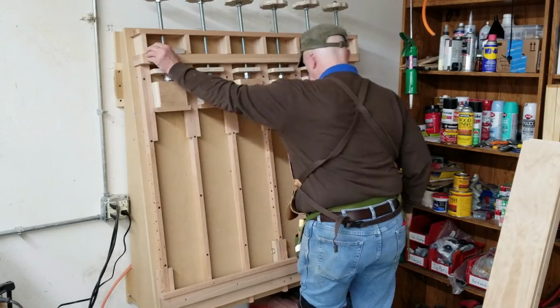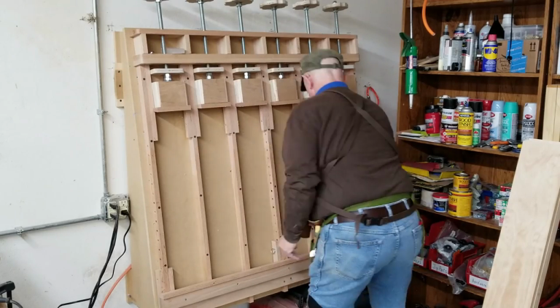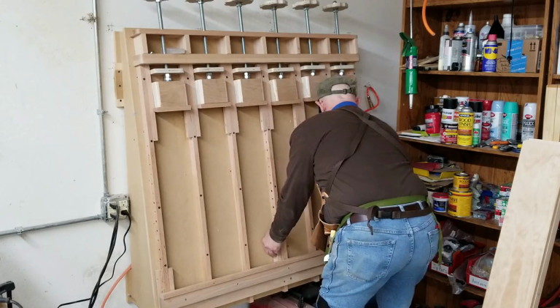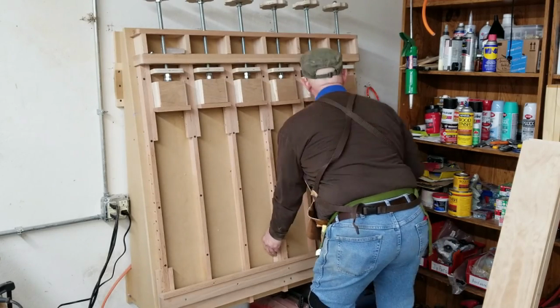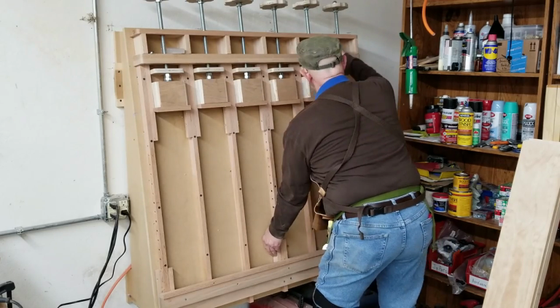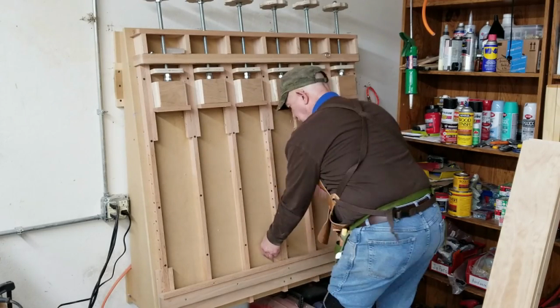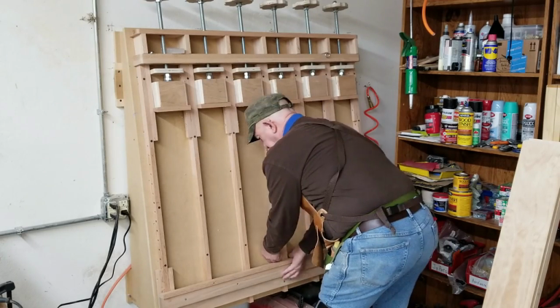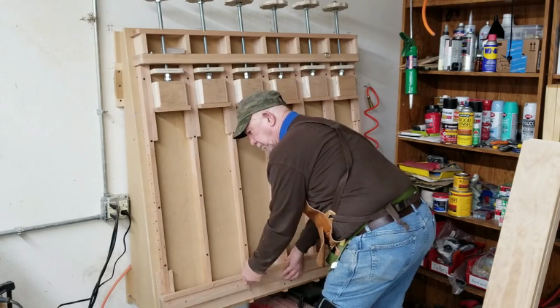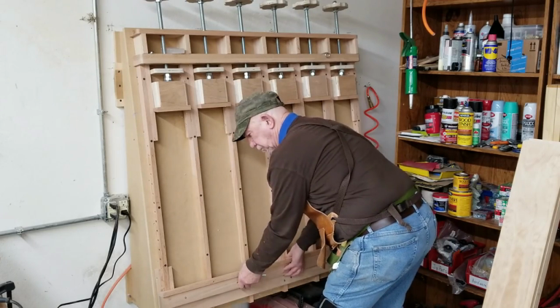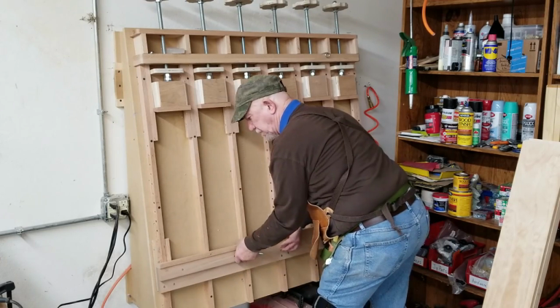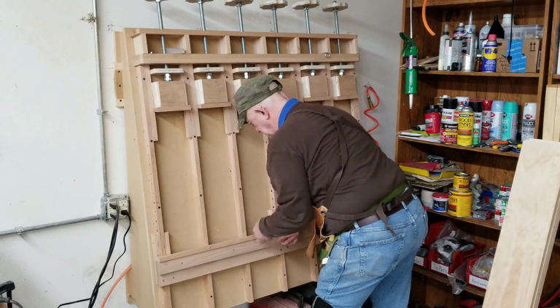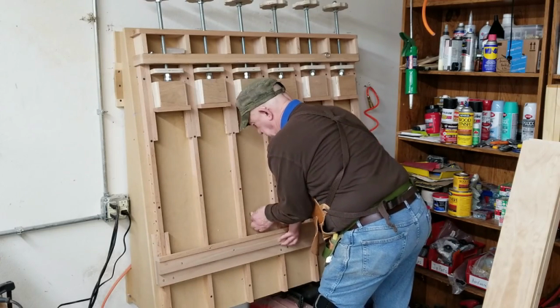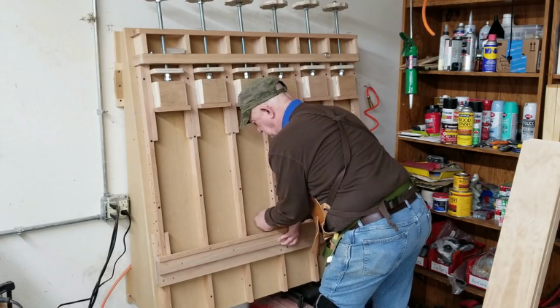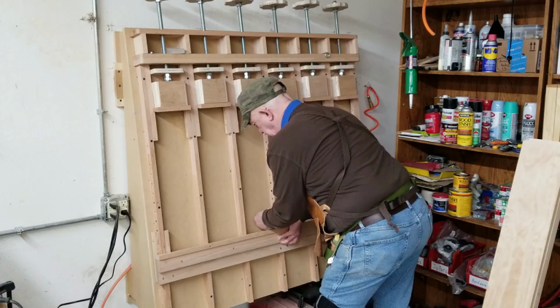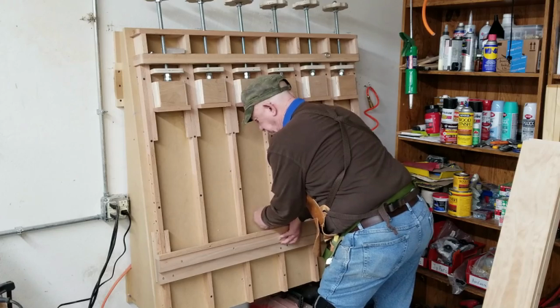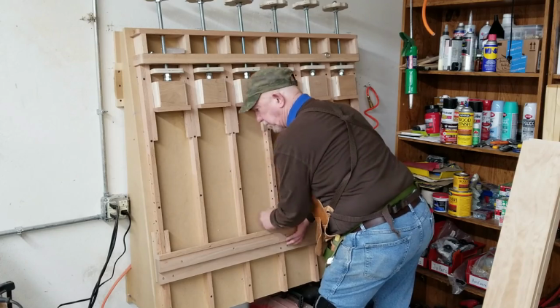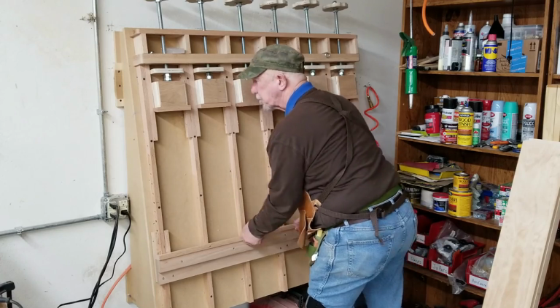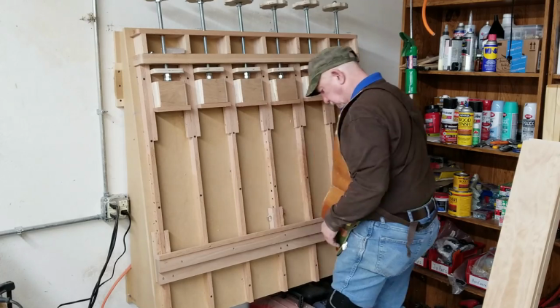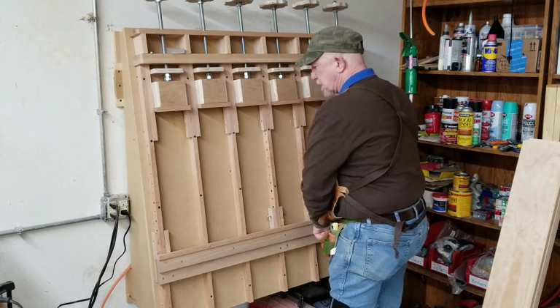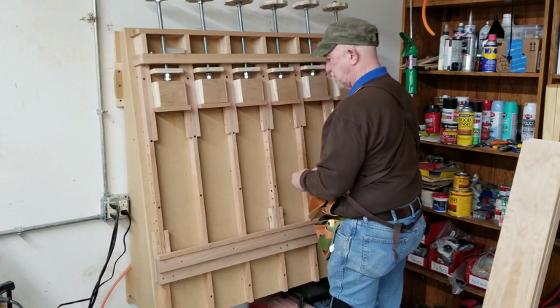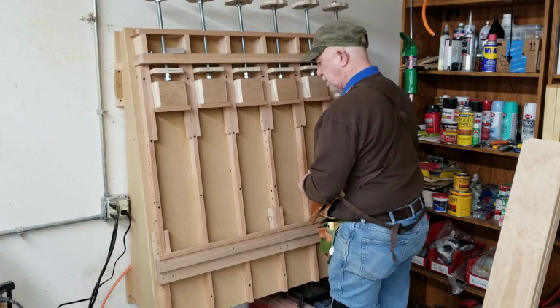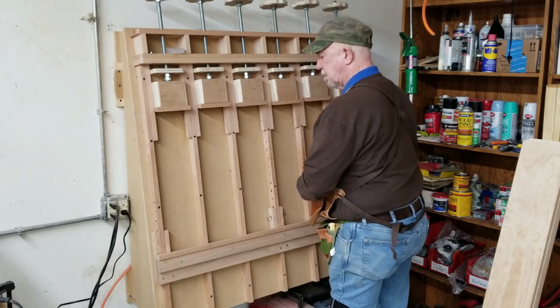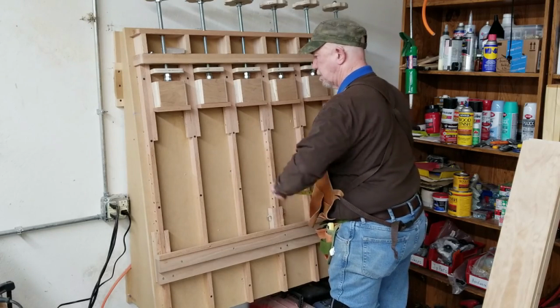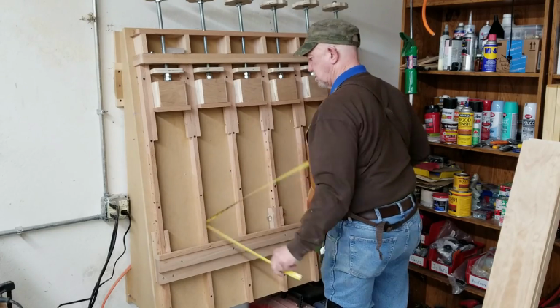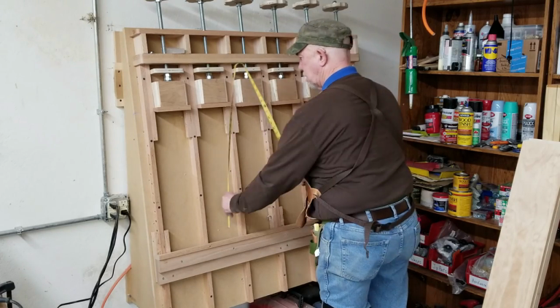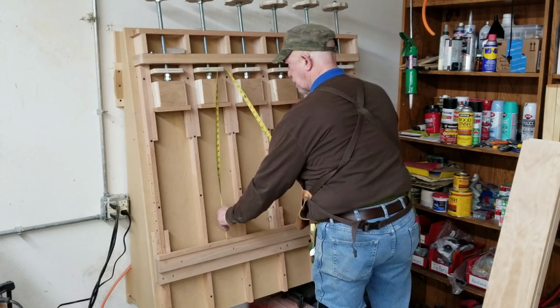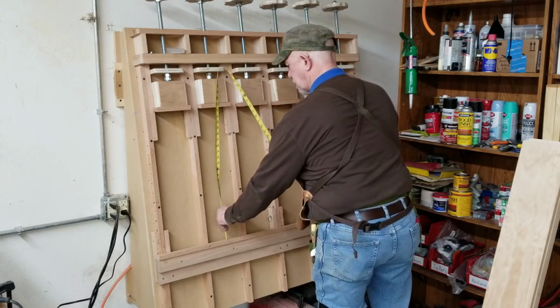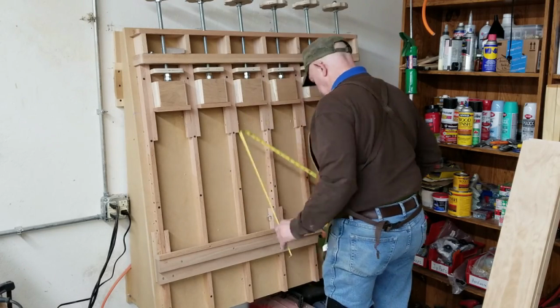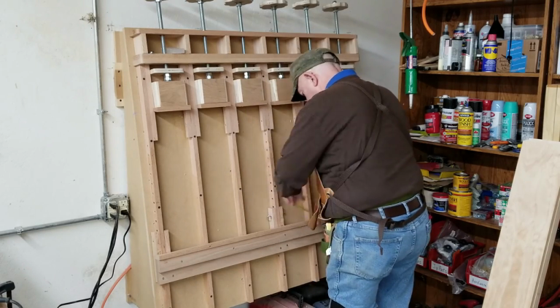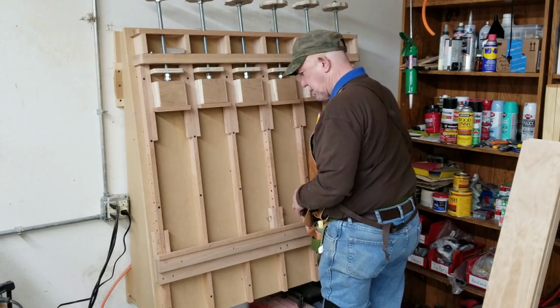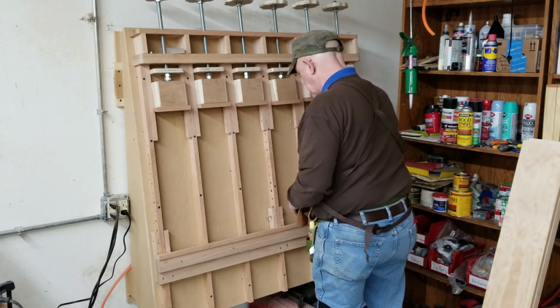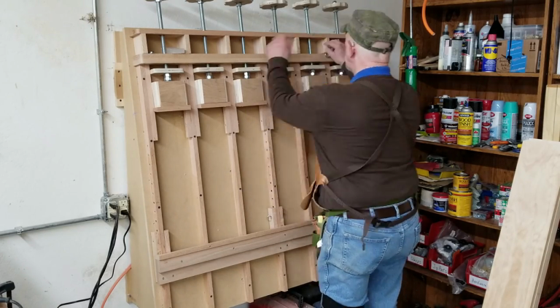When we had it like he wanted it, I marked one end with an arrow showing which end was the left bottom and began the process of gluing them up.